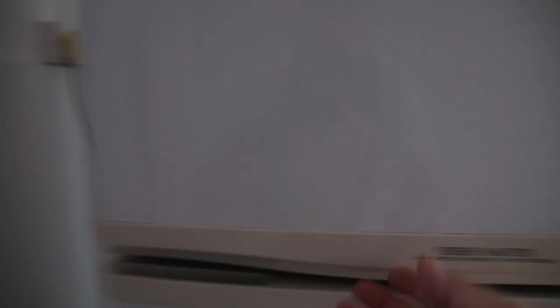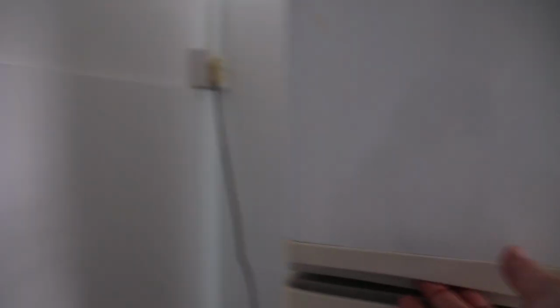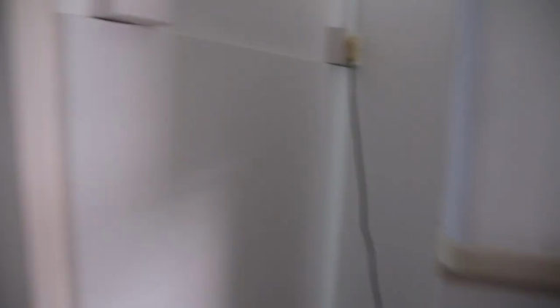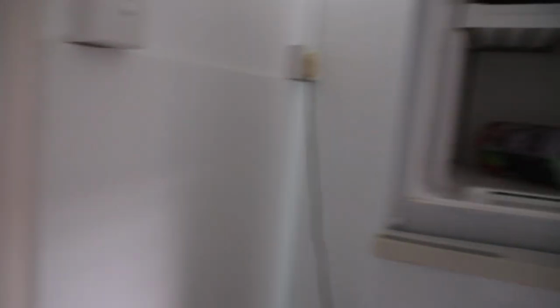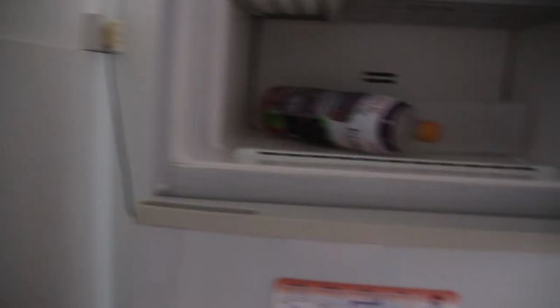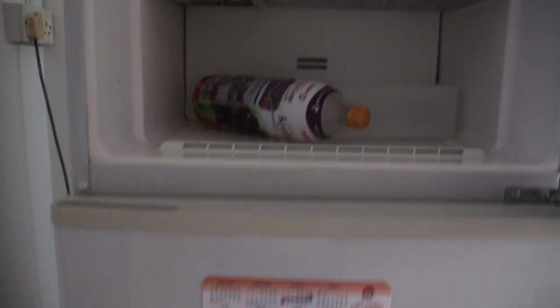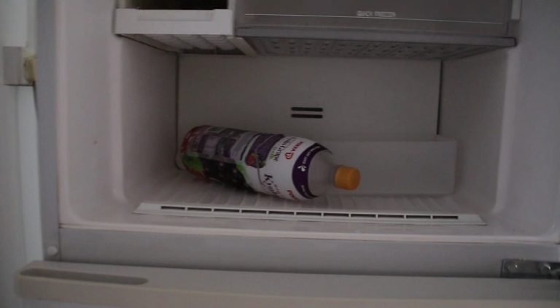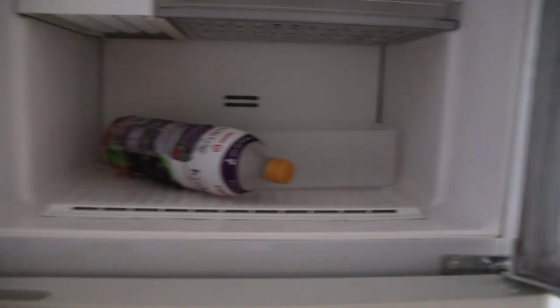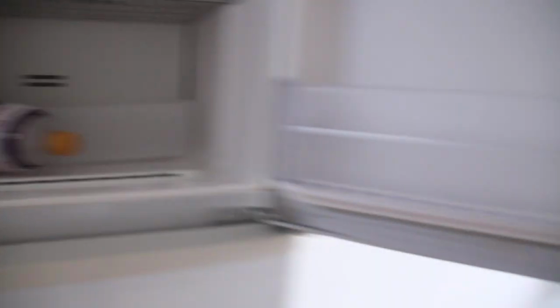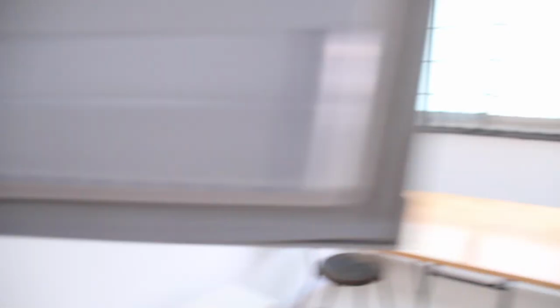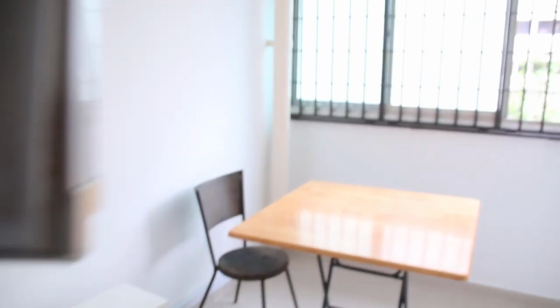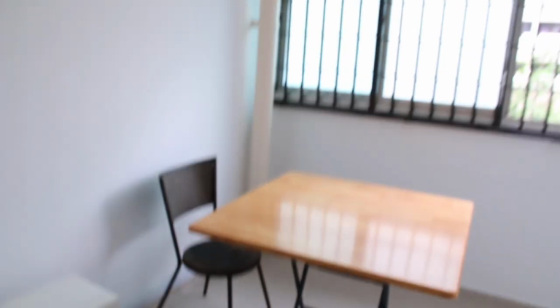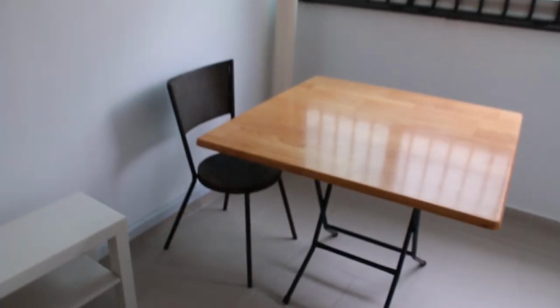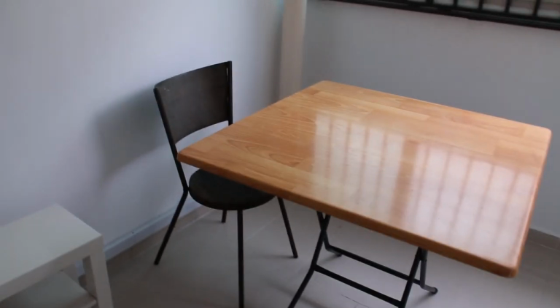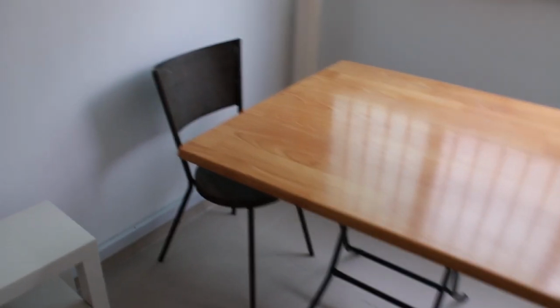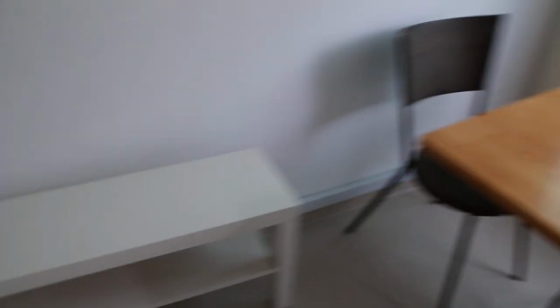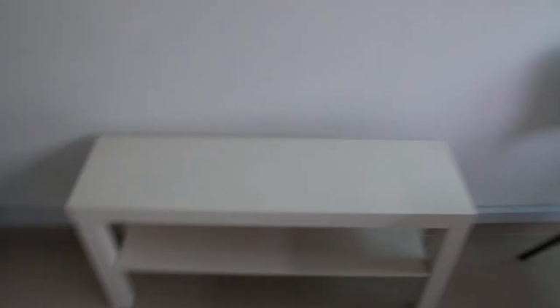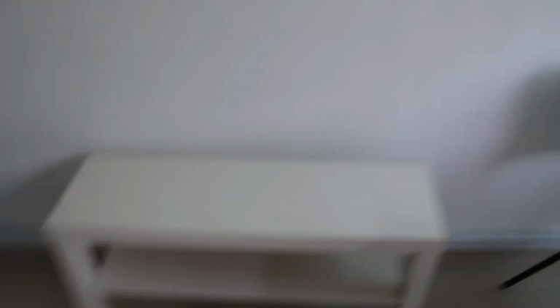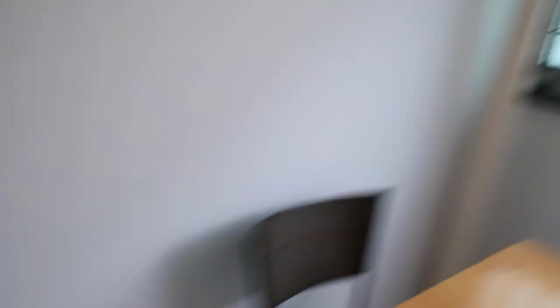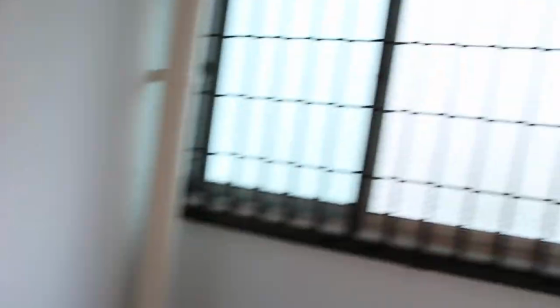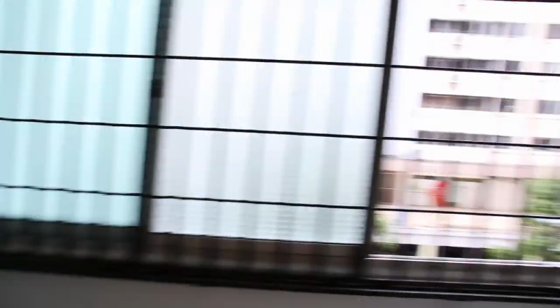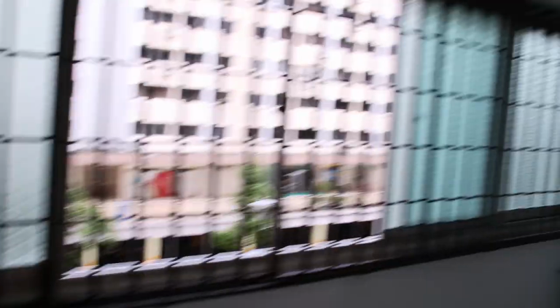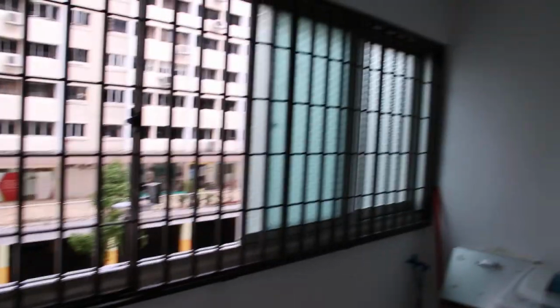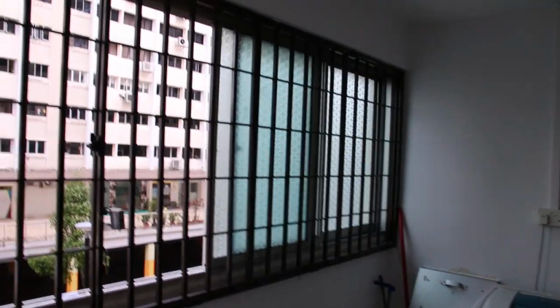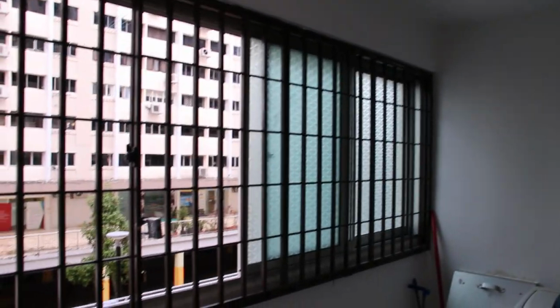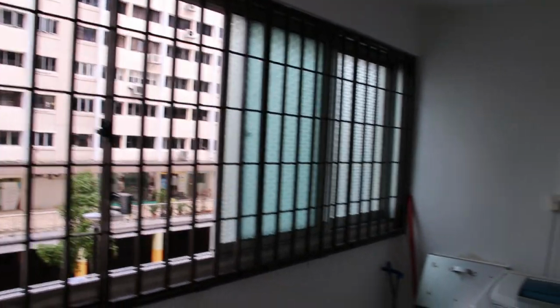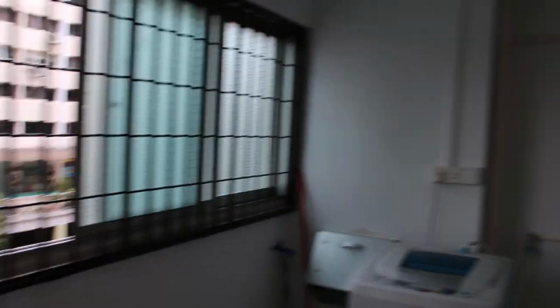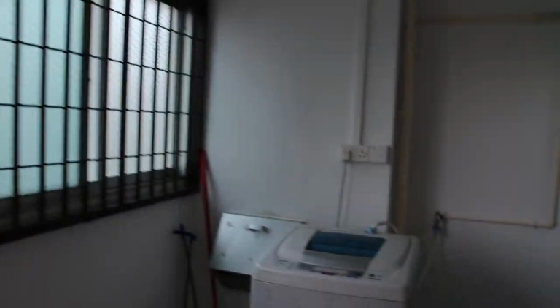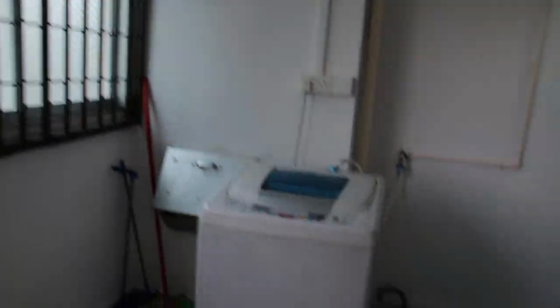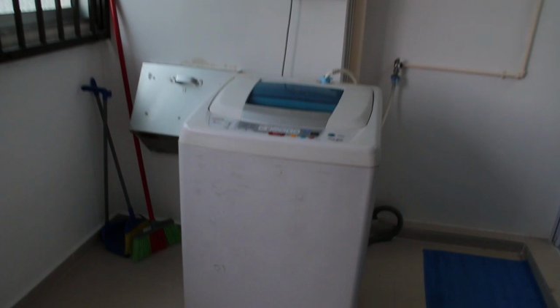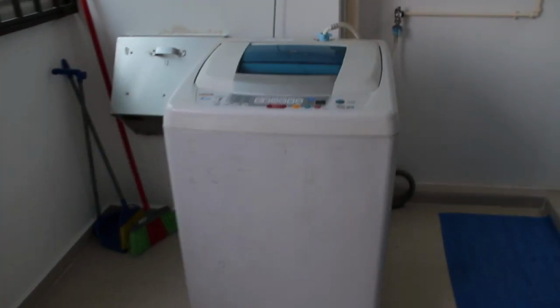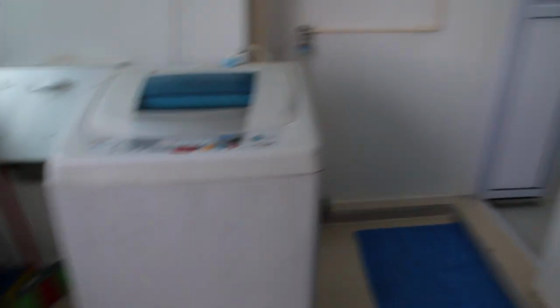Small table. Bench. And this is the wash area. Washer dryer.